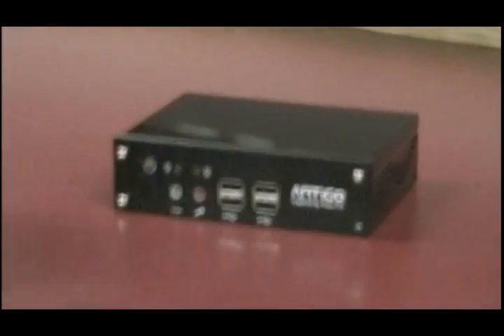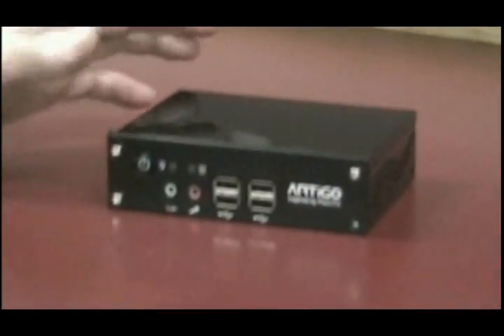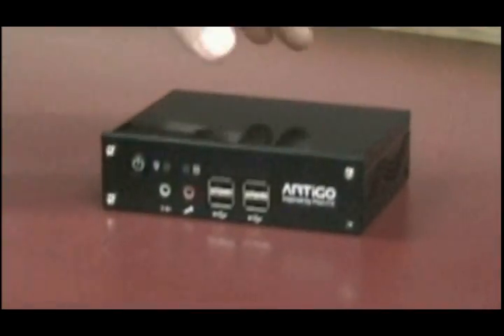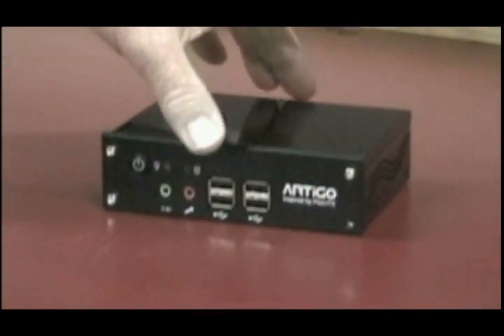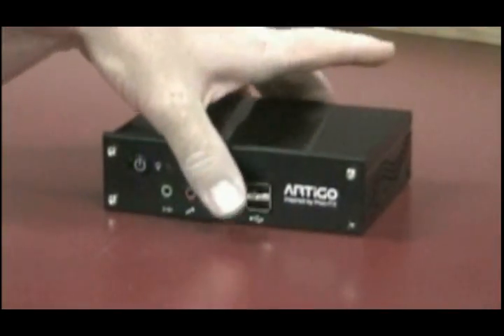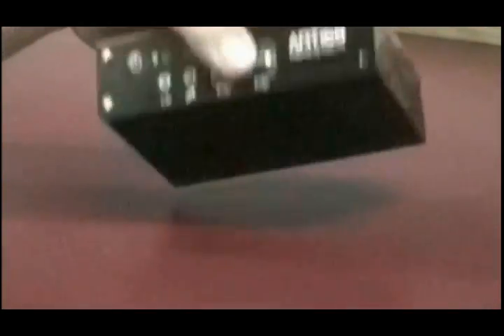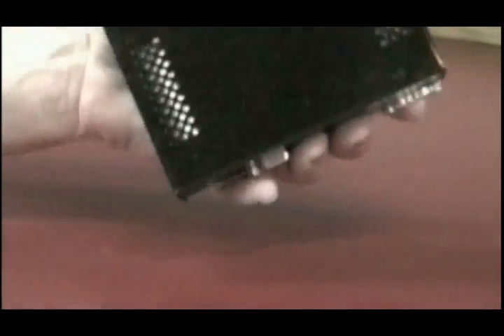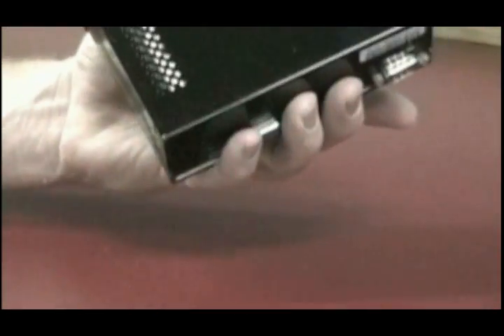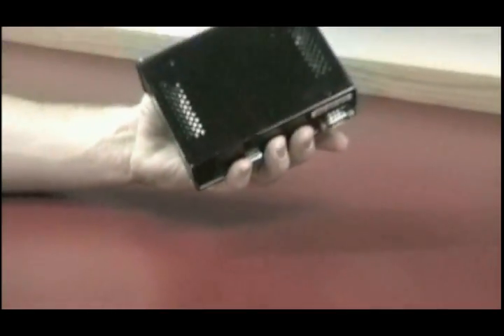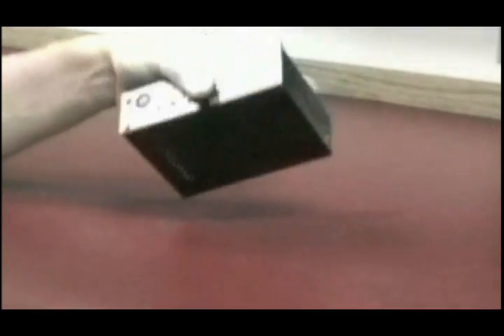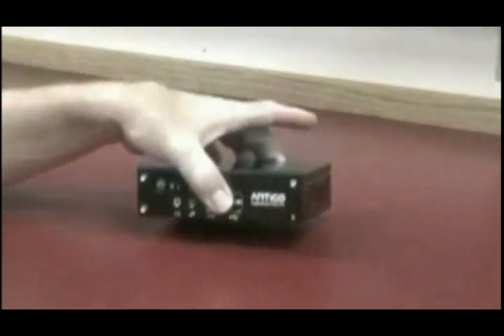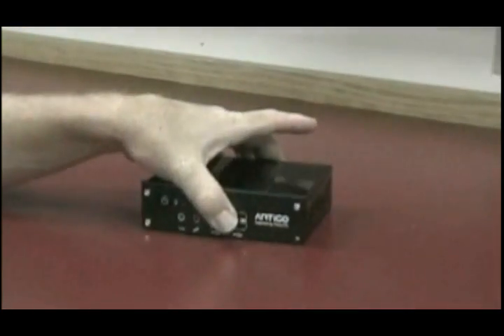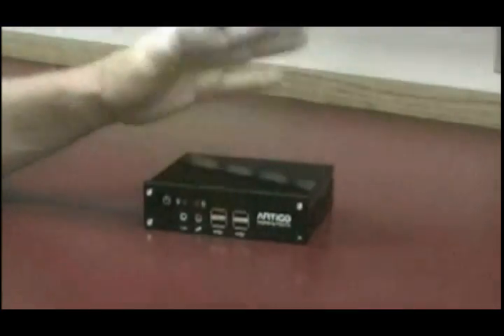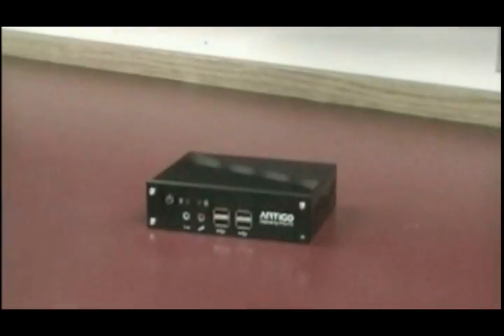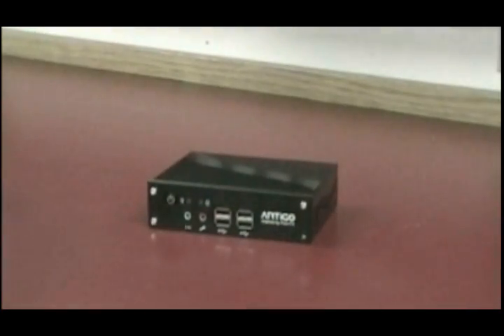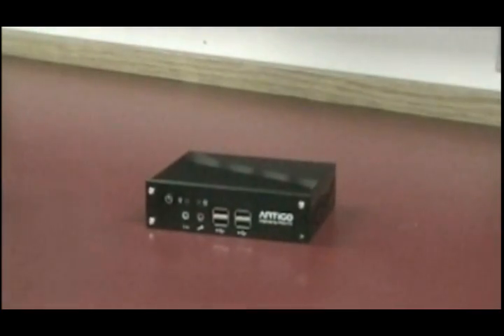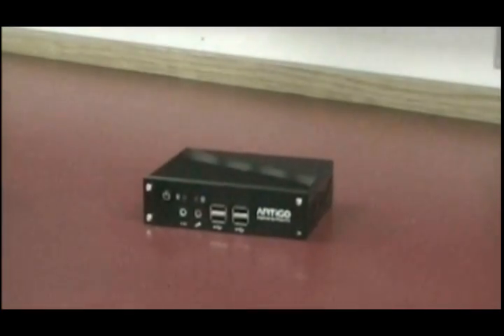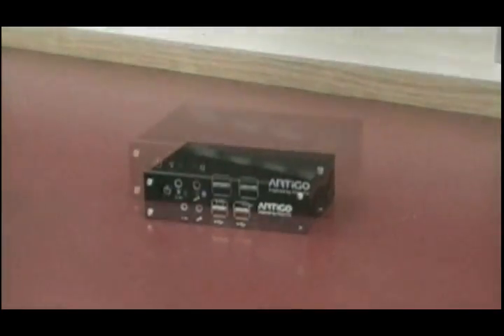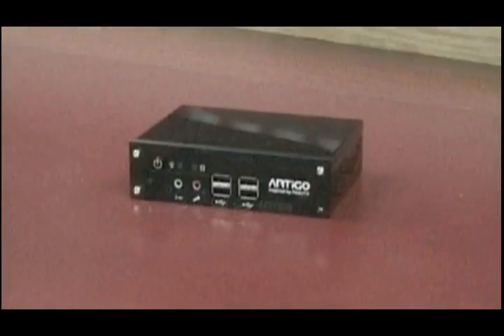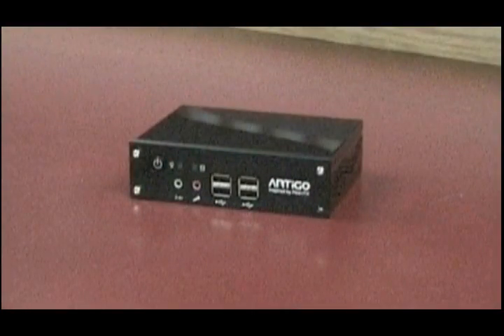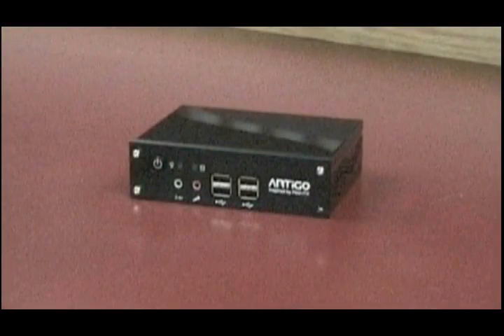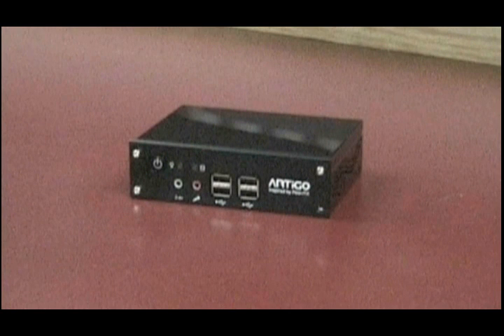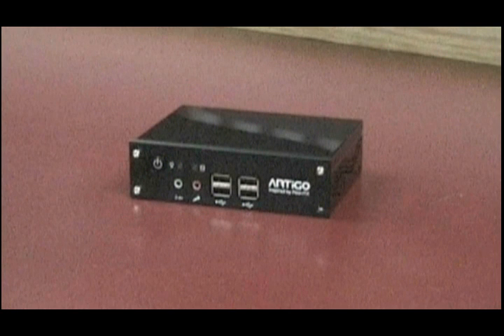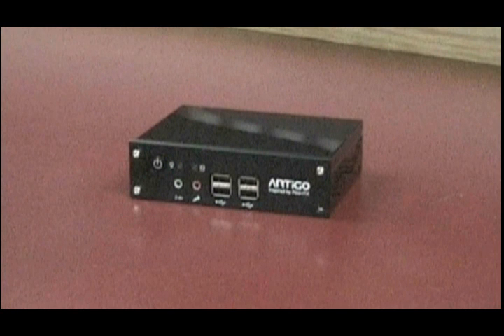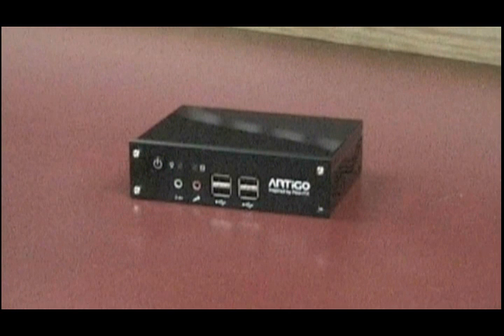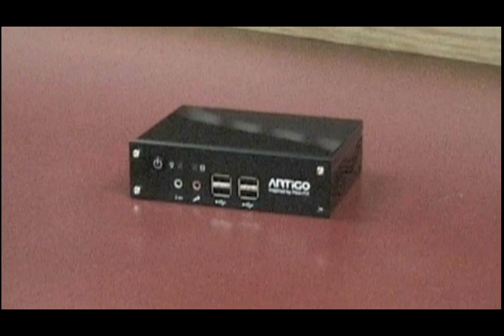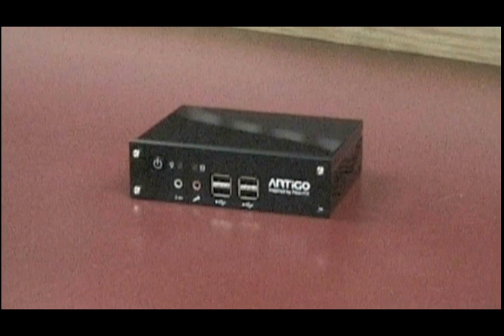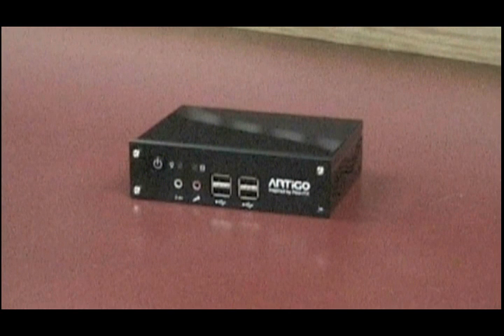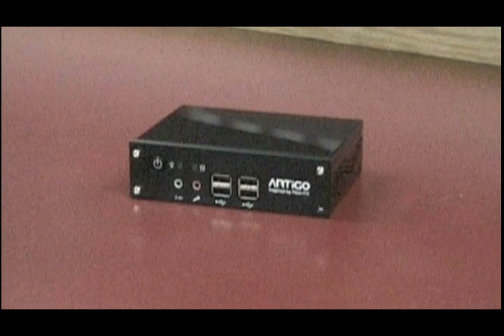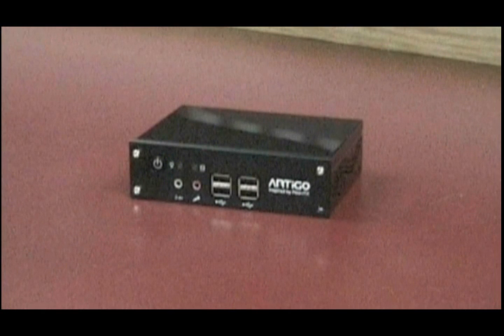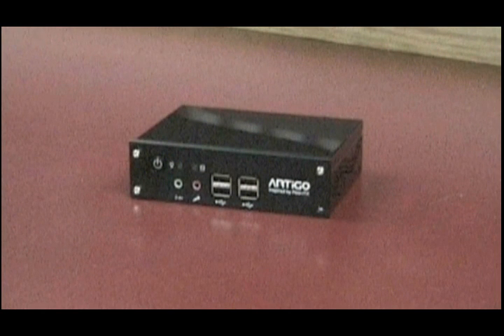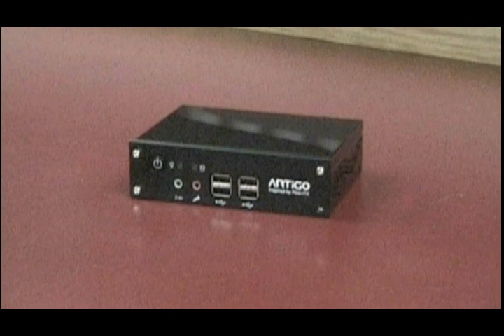The Widmaster Pro is based on a PC small enough to fit into the palm of your hand. It's completely self-contained, comes with a 1 GHz processor, 1 GB of RAM, and at least 120 GB of hard drive.